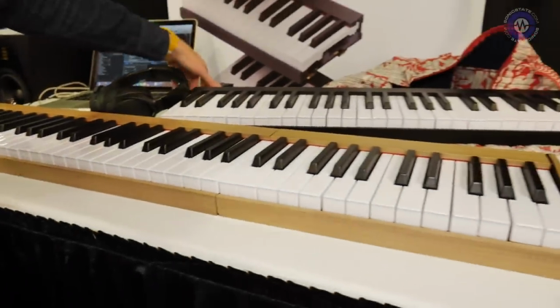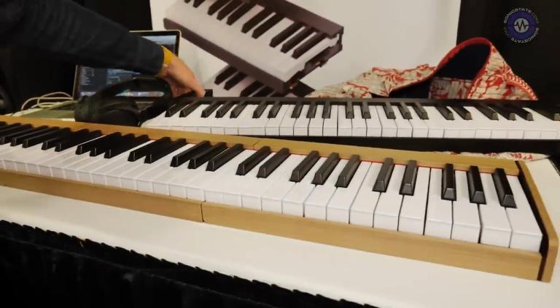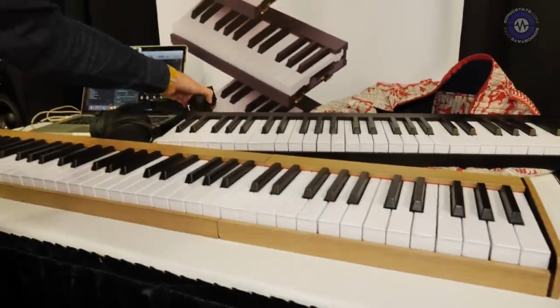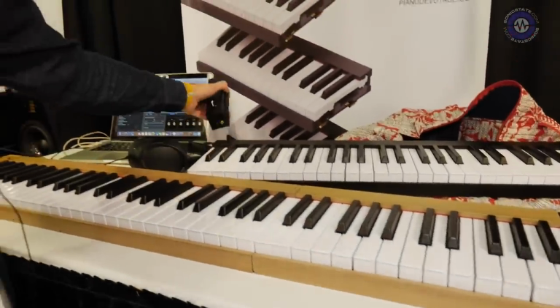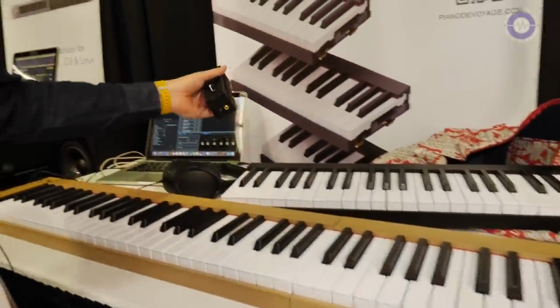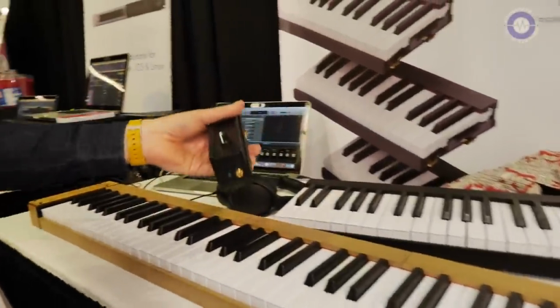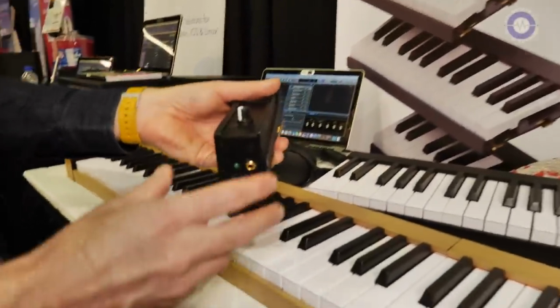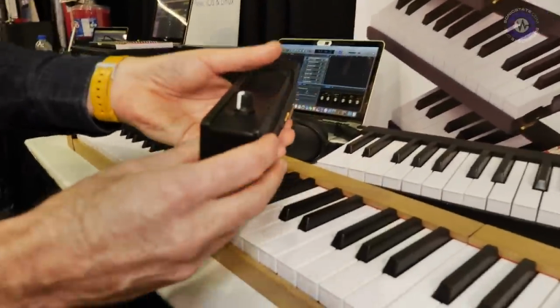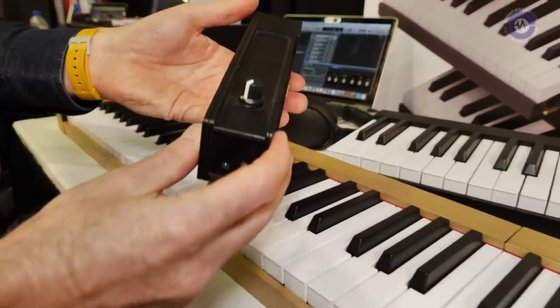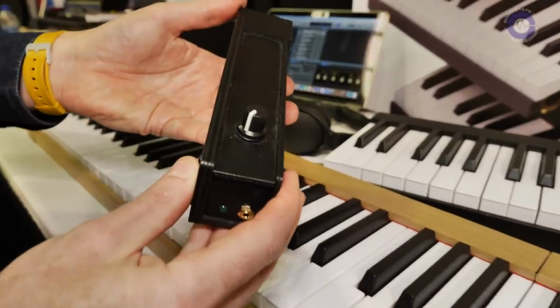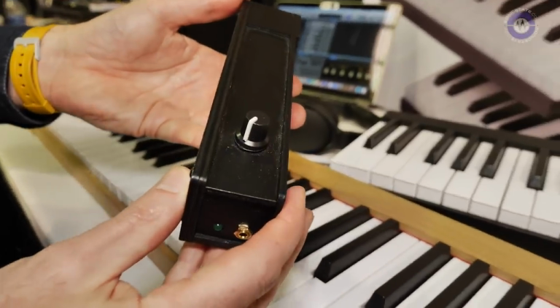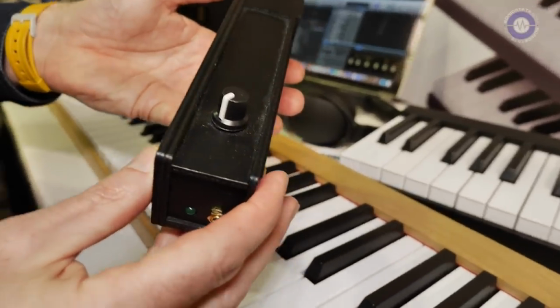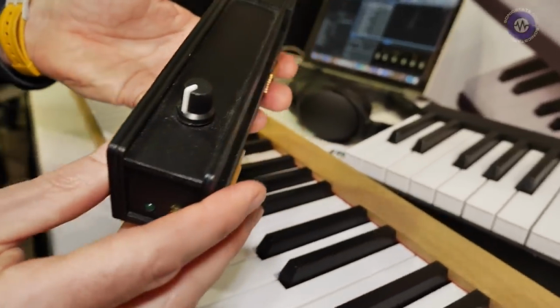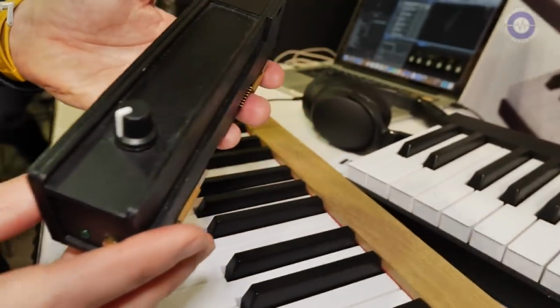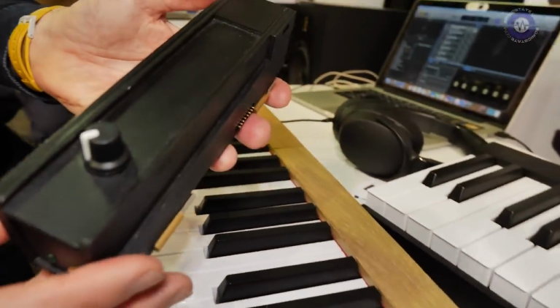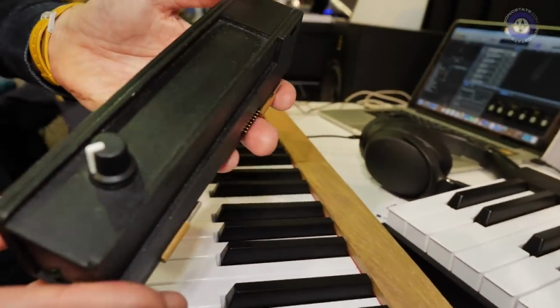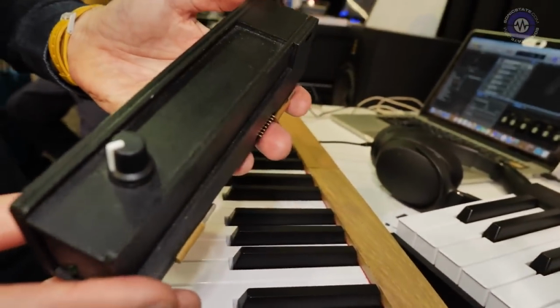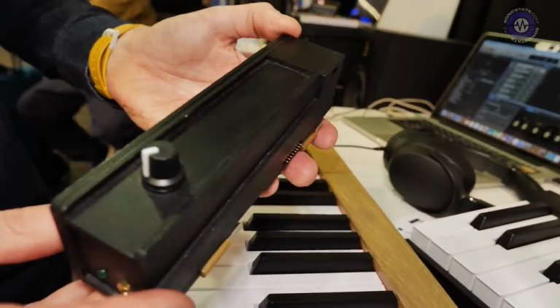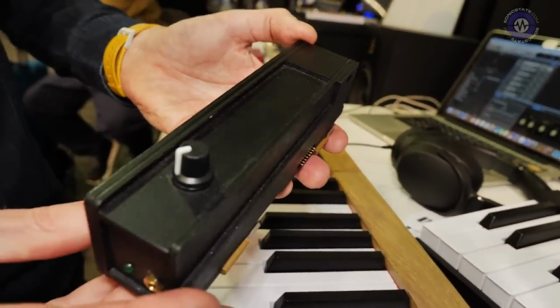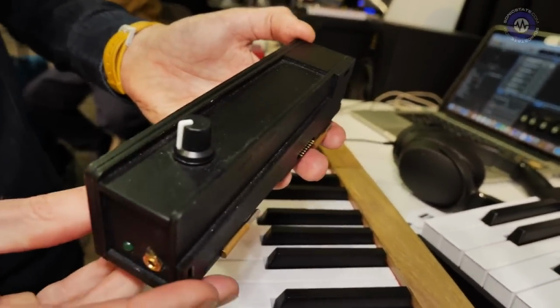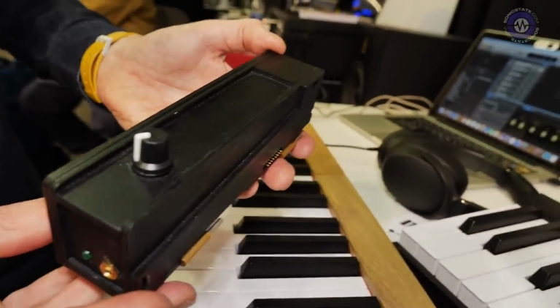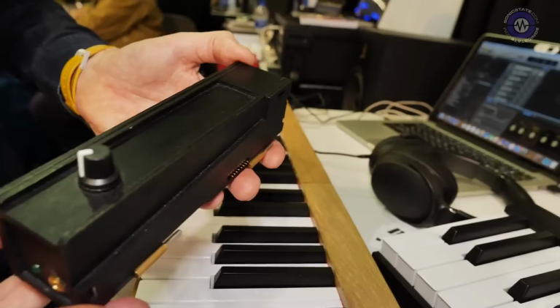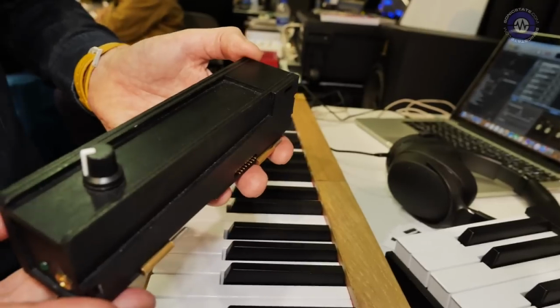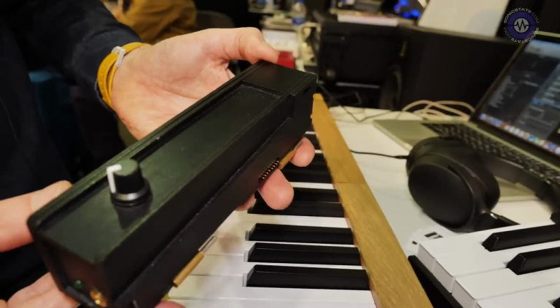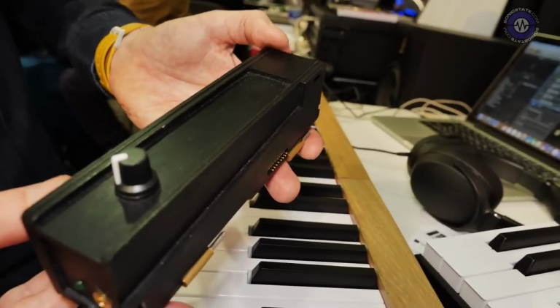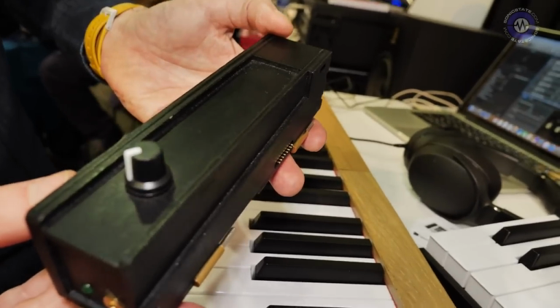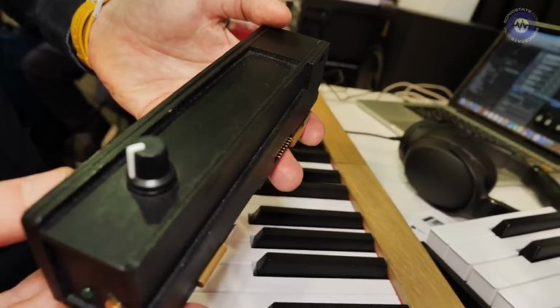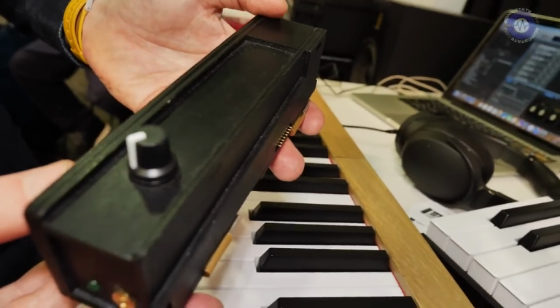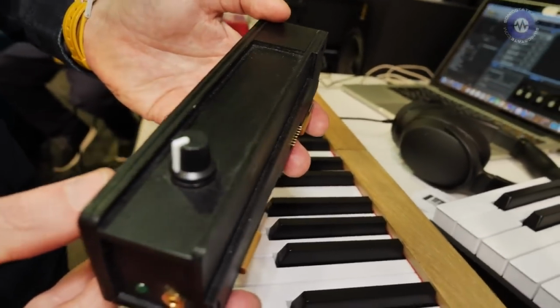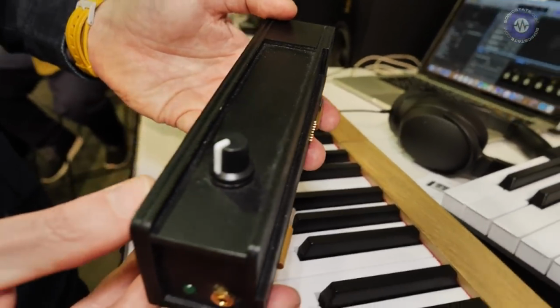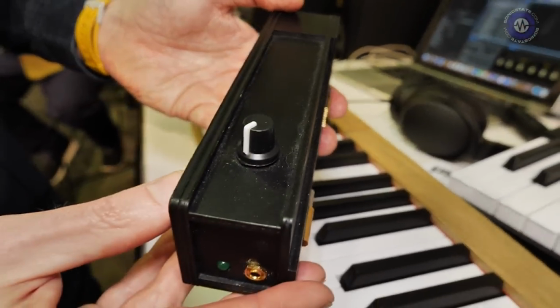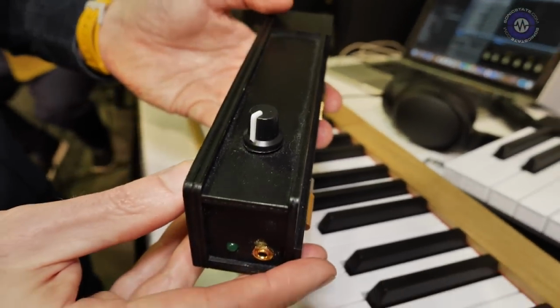One other thing is that we are going to produce sound modules like this one, so you will be autonomous and able to play without any computer.